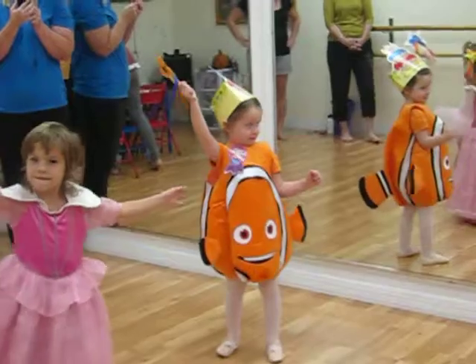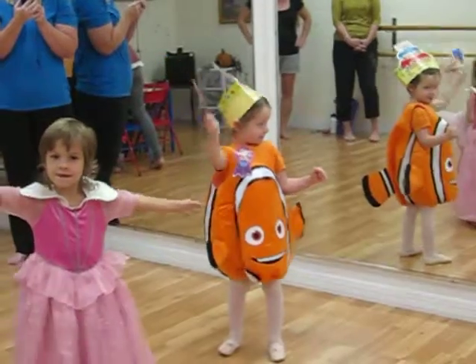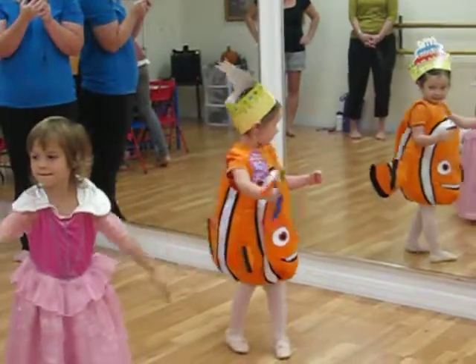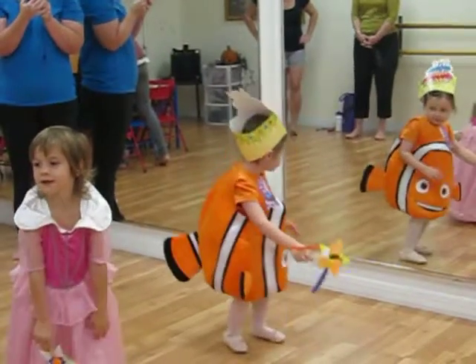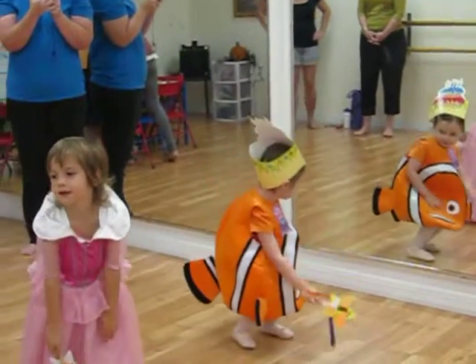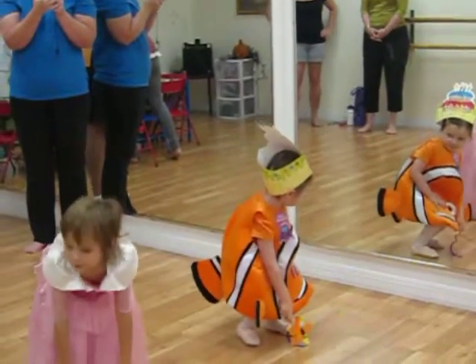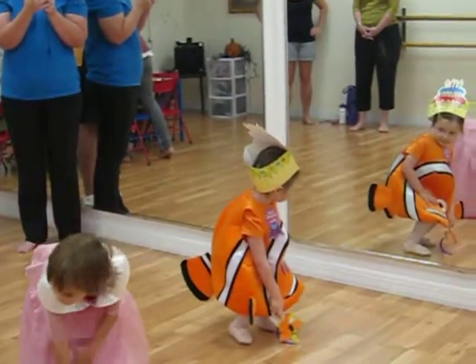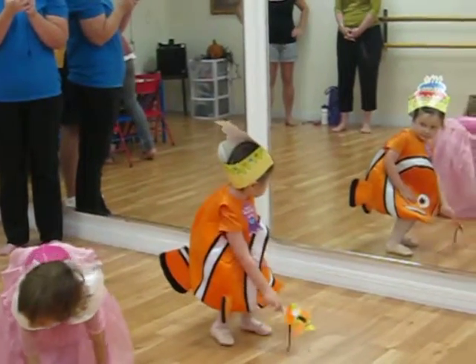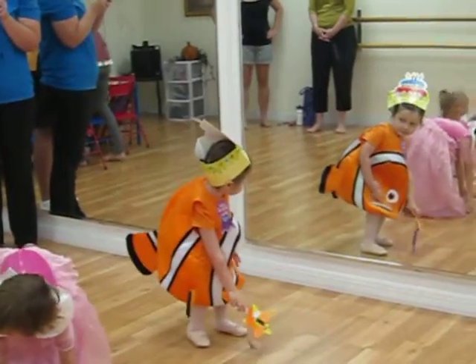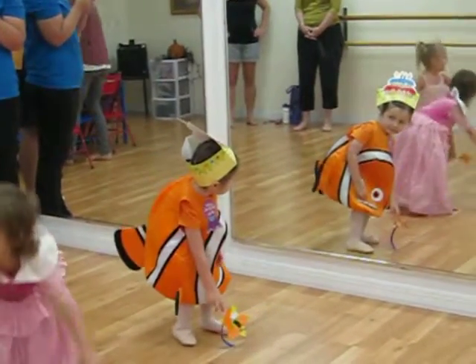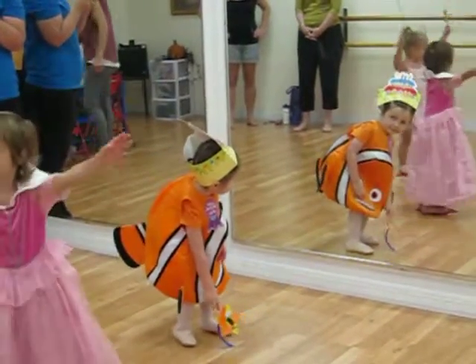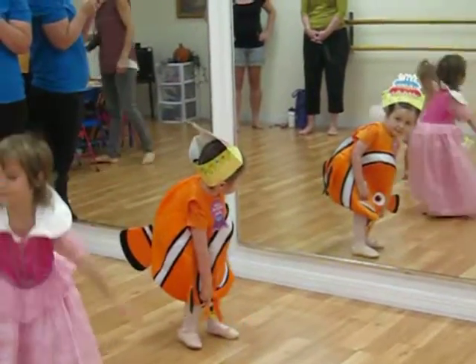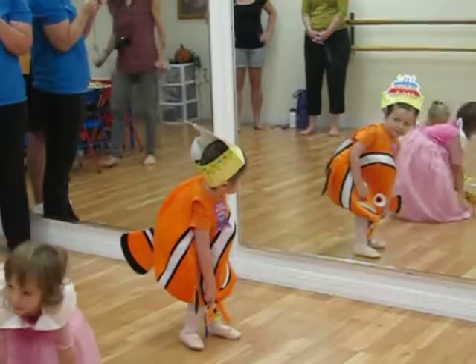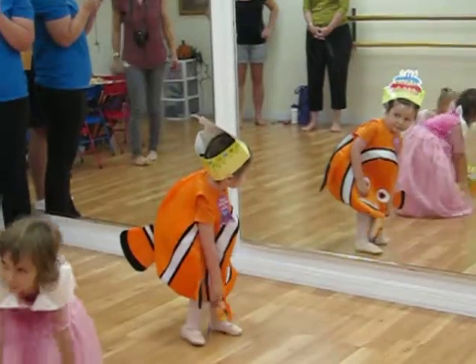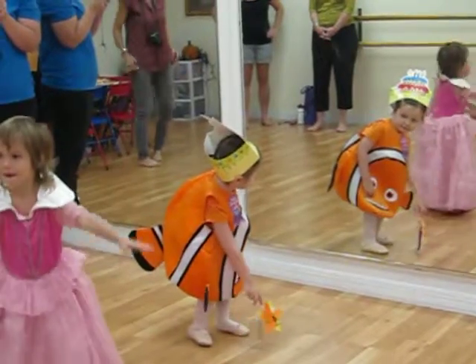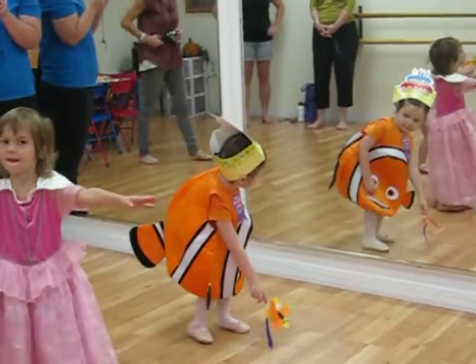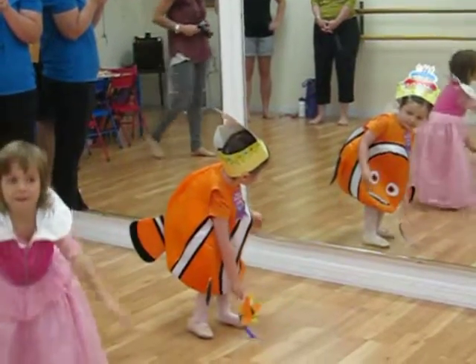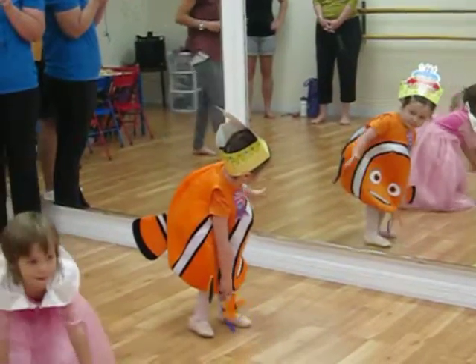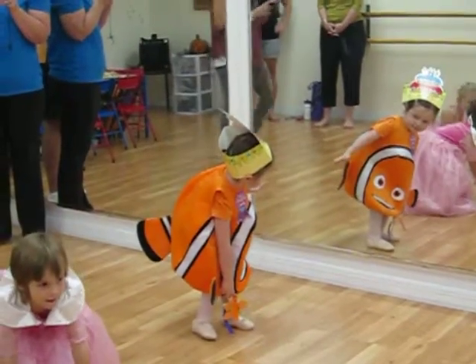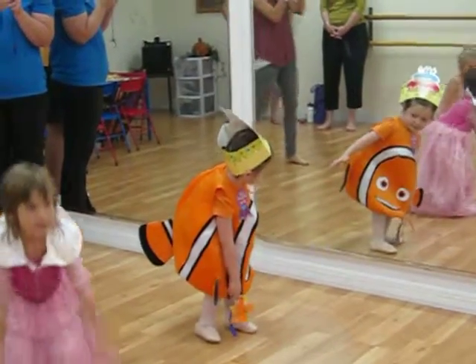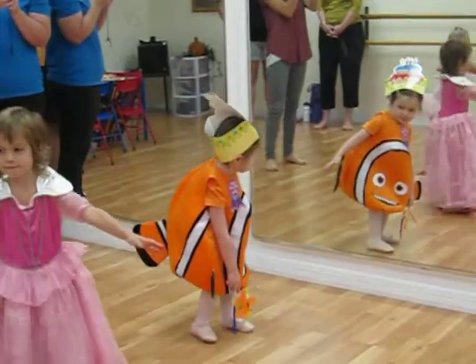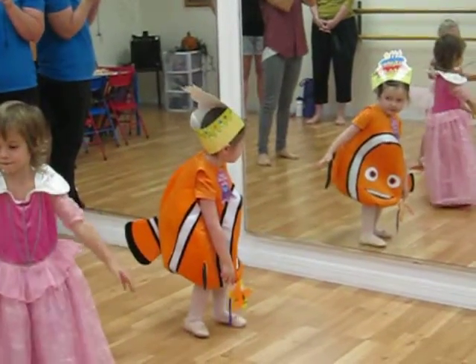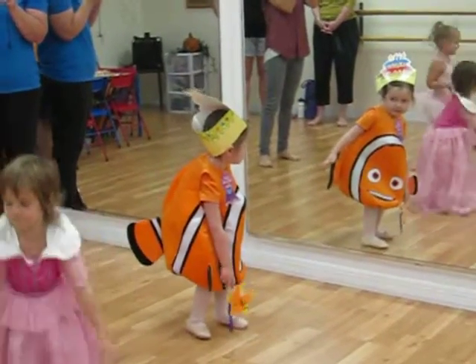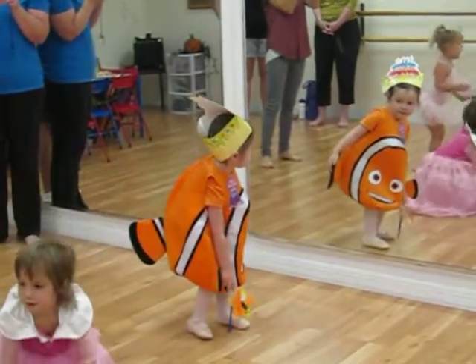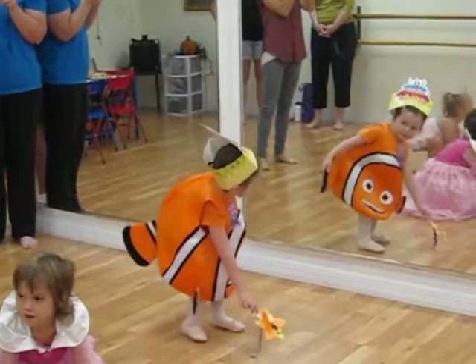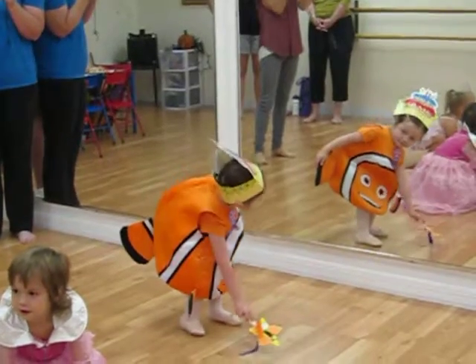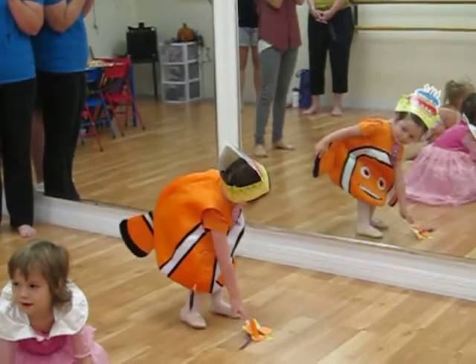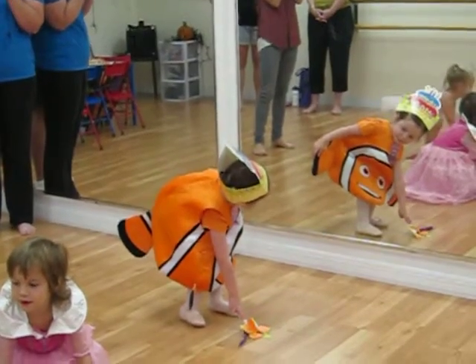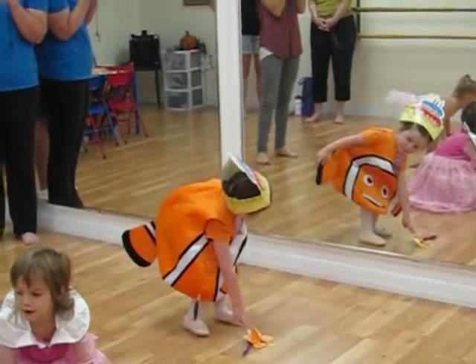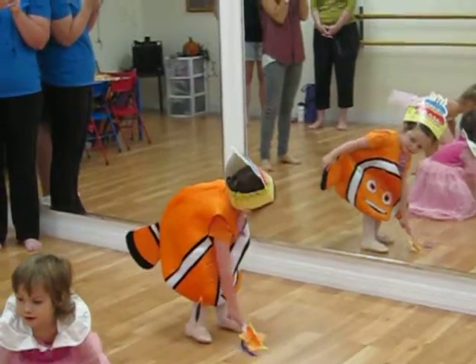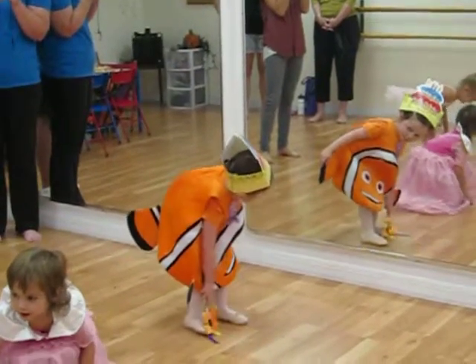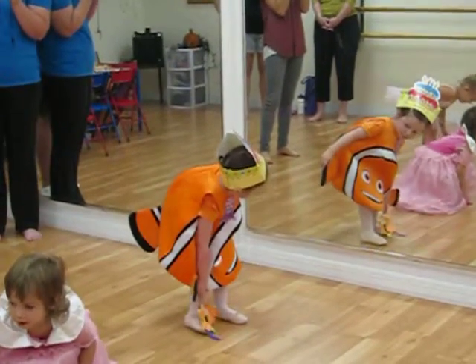Here we go. Scarecrow, bend so low. Scarecrow, bend so low. Who can bend low? Let me see. Bend so low. Now touch your toe. Where's your toes? And stretch up.